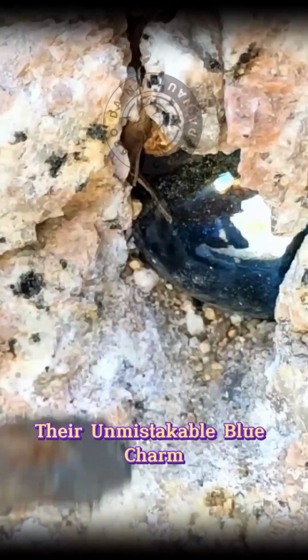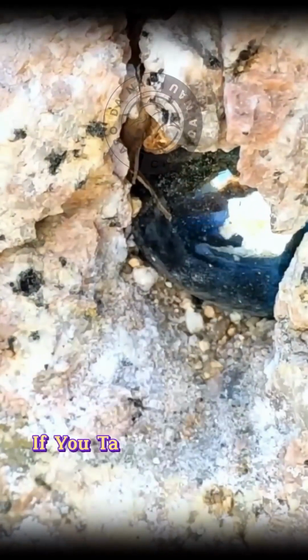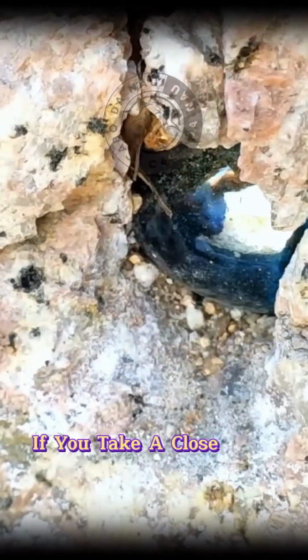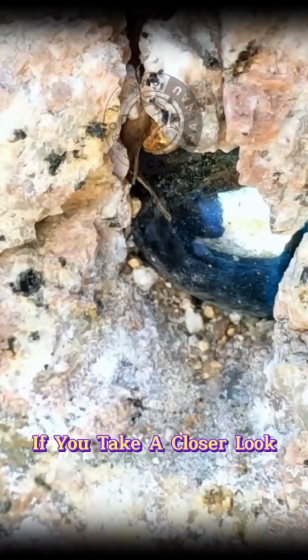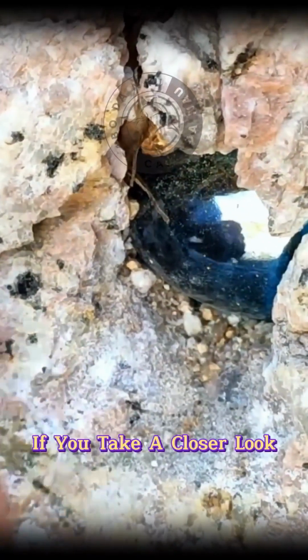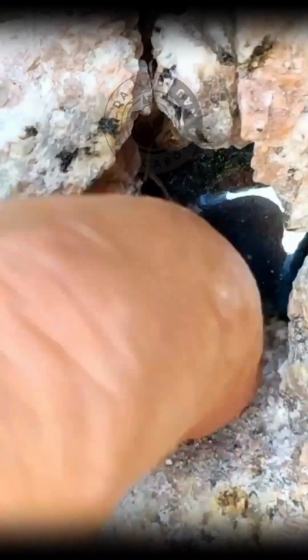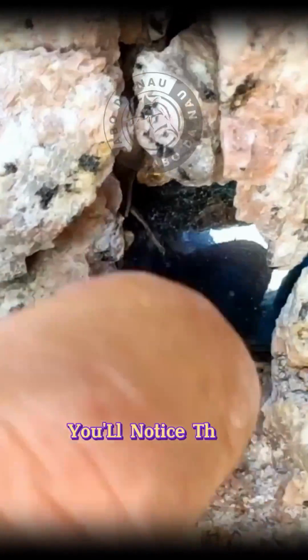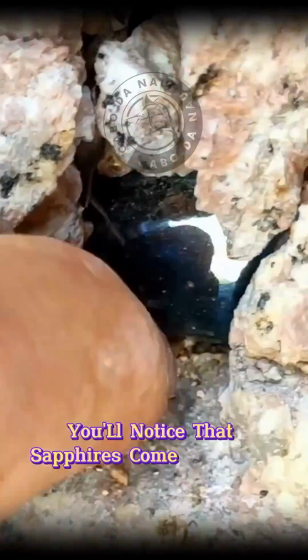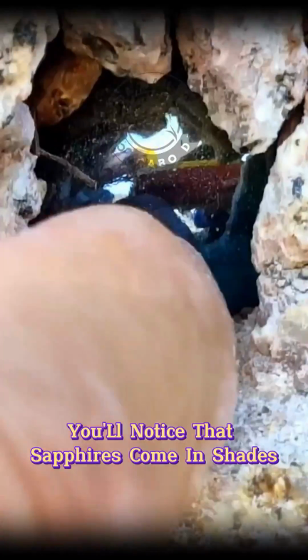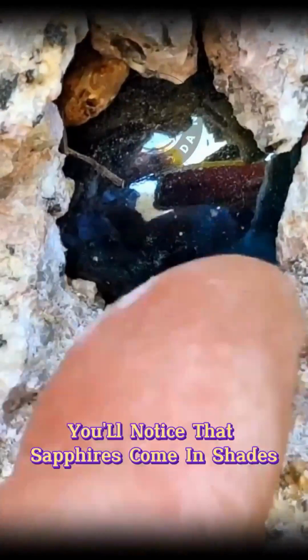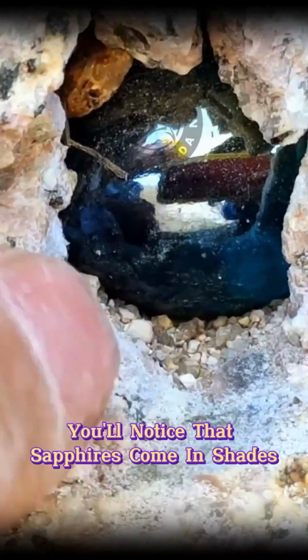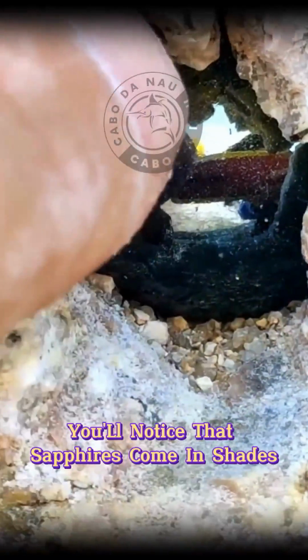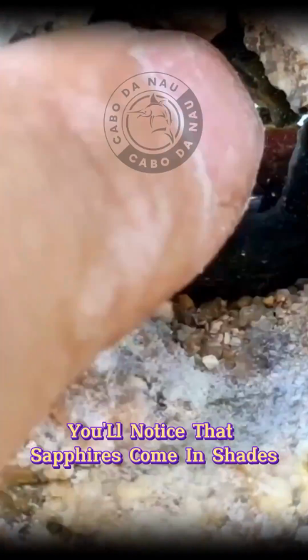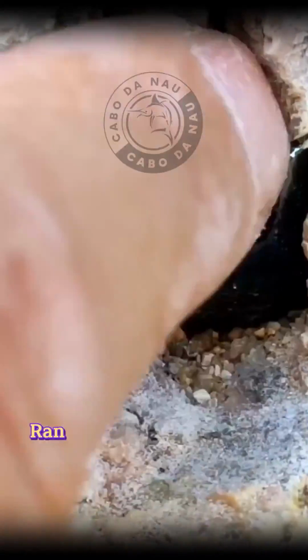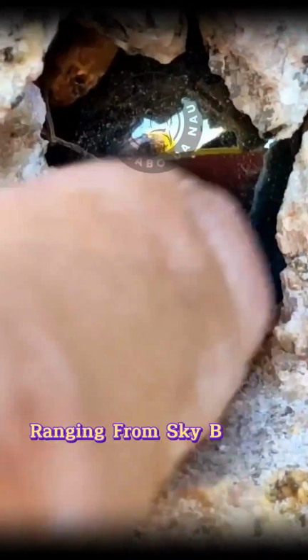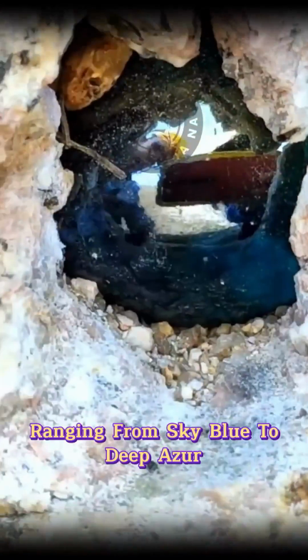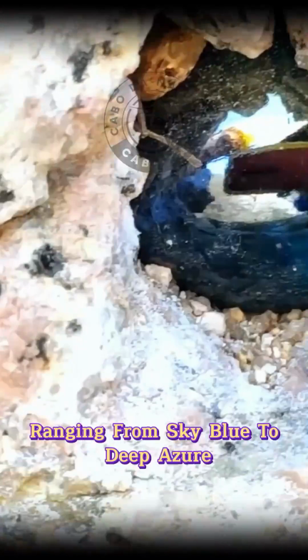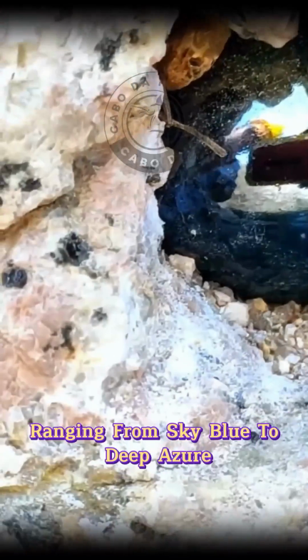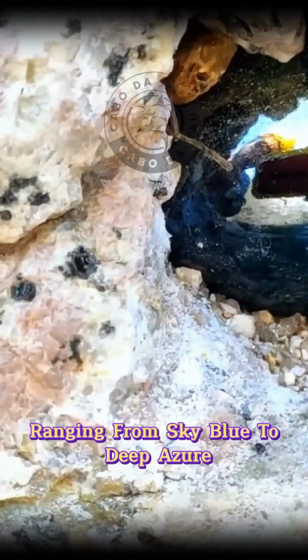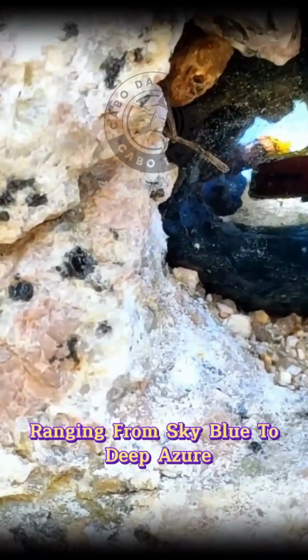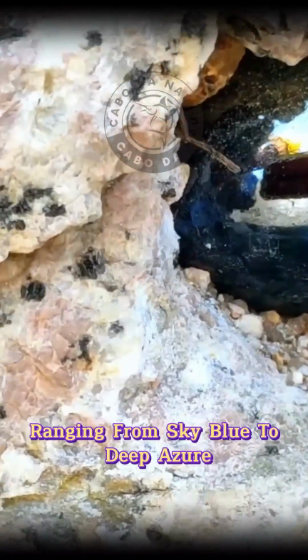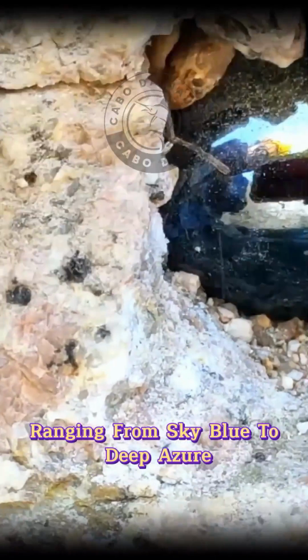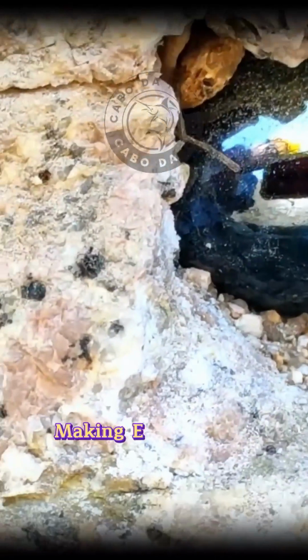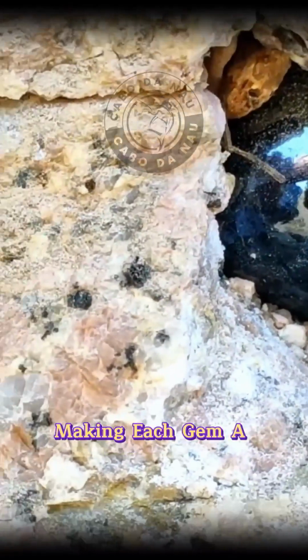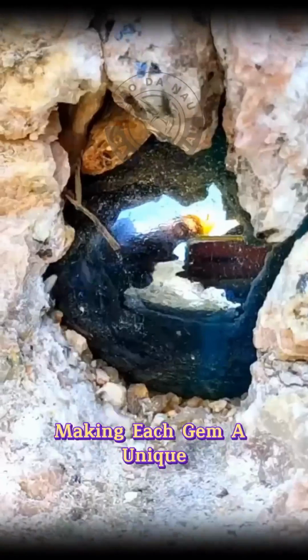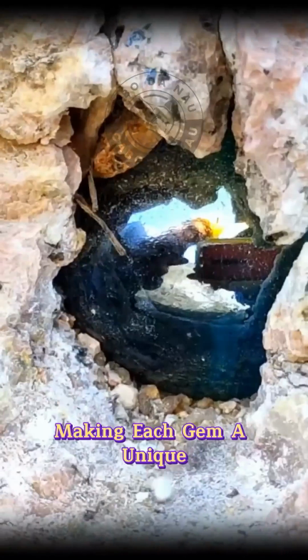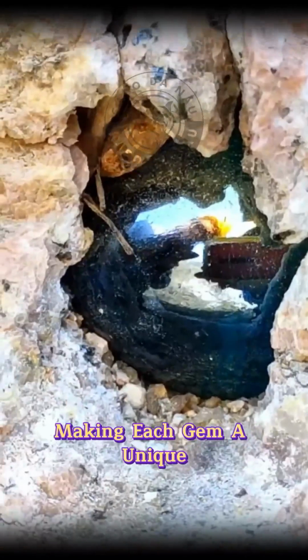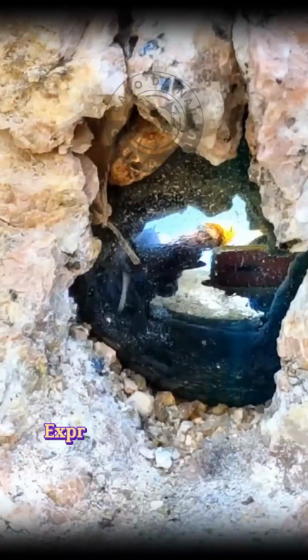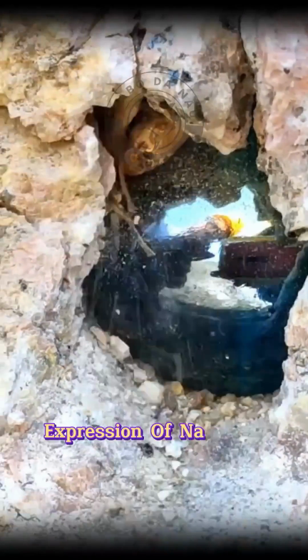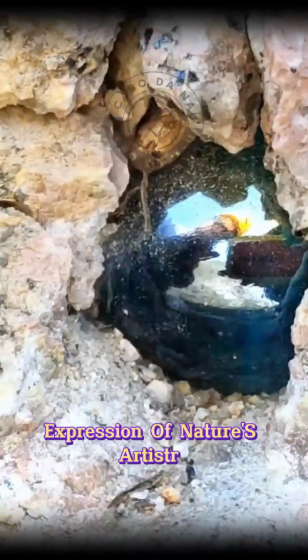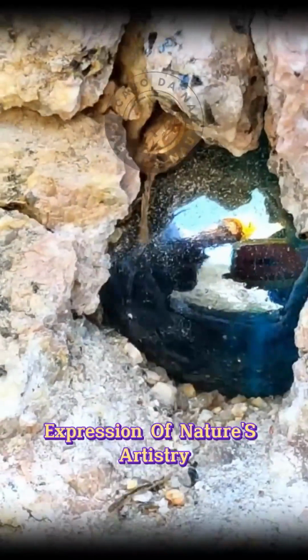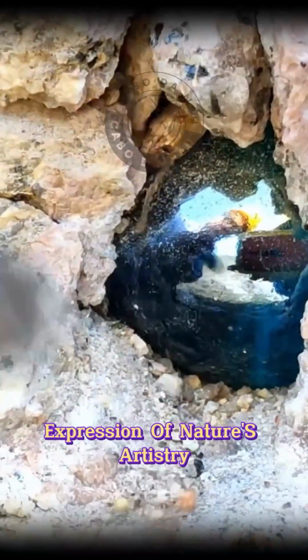If you take a closer look, you'll notice that sapphires come in shades ranging from sky blue to deep azure, making each gem a unique expression of nature's artistry.